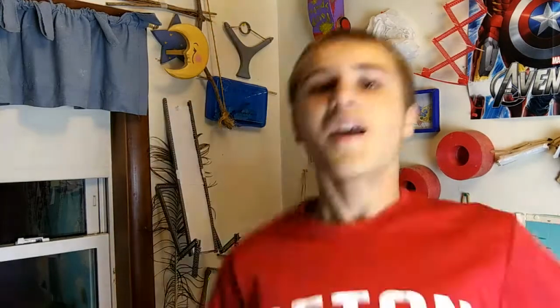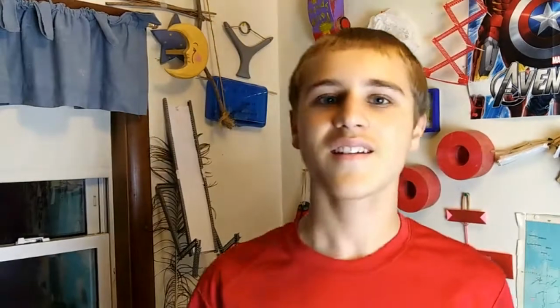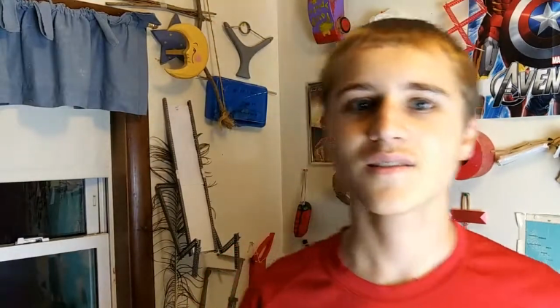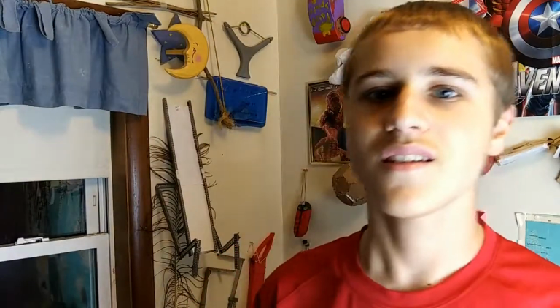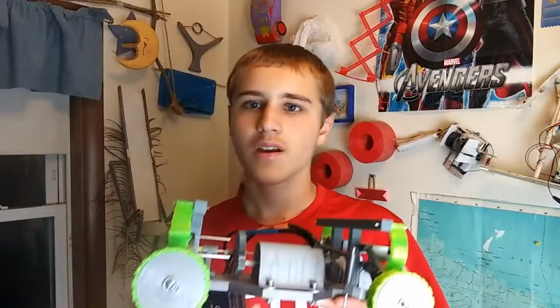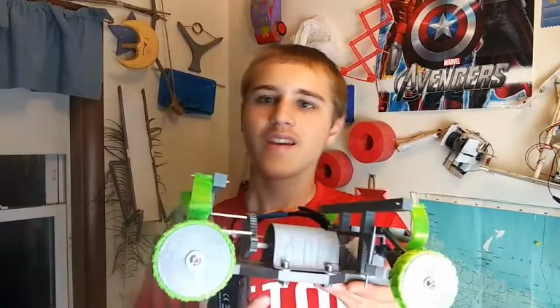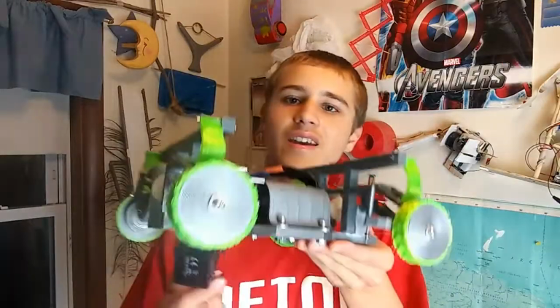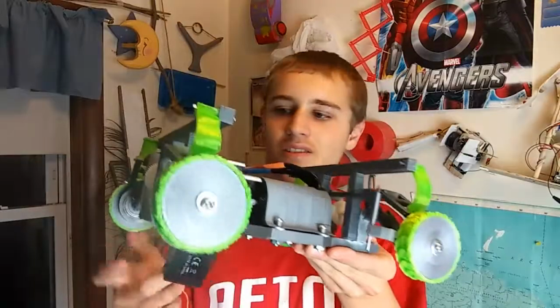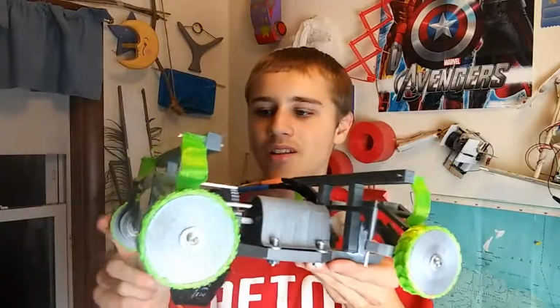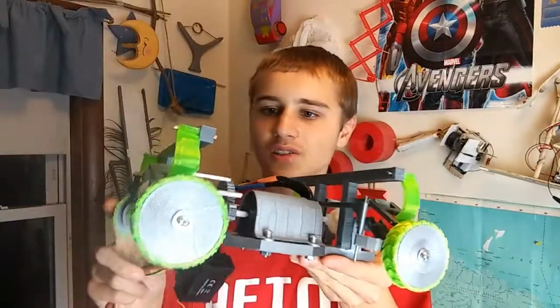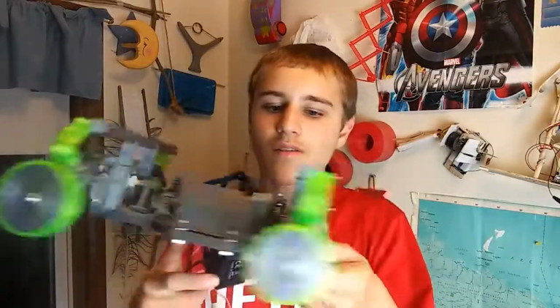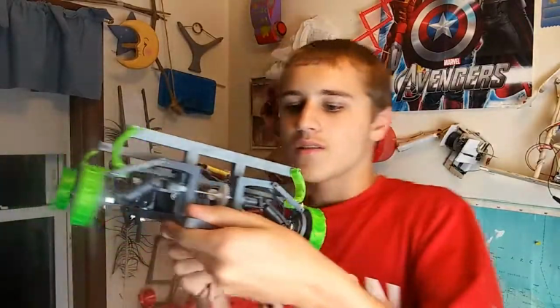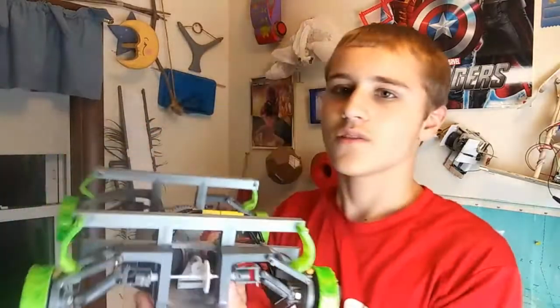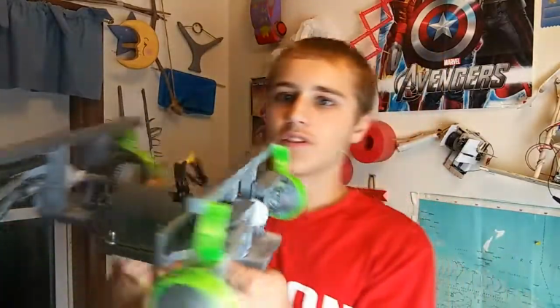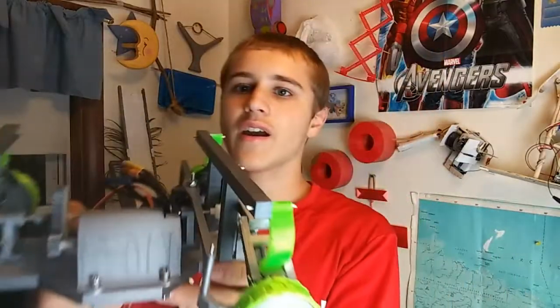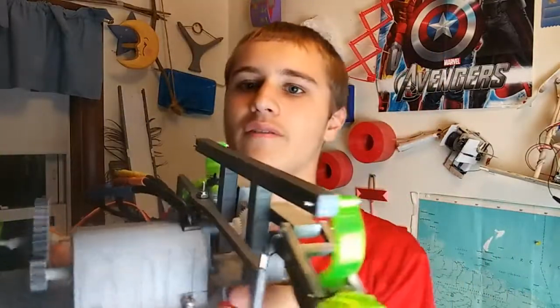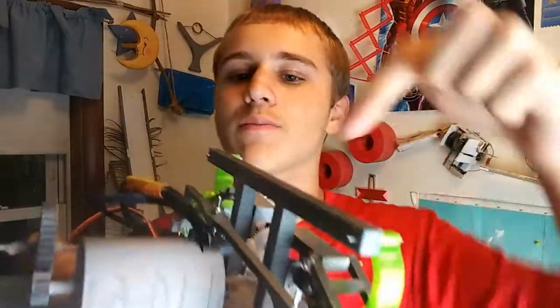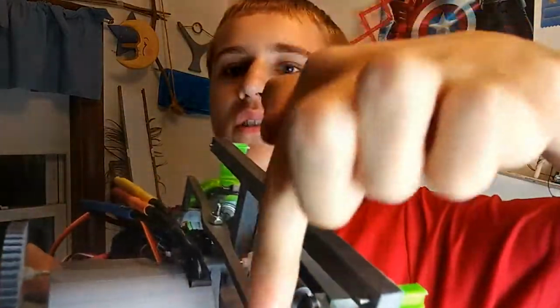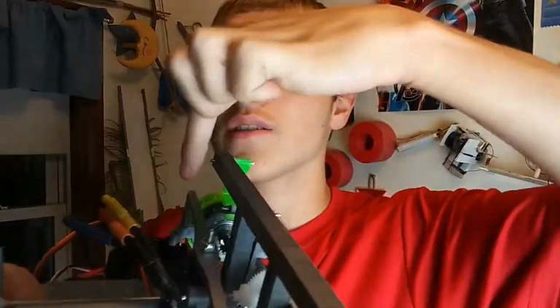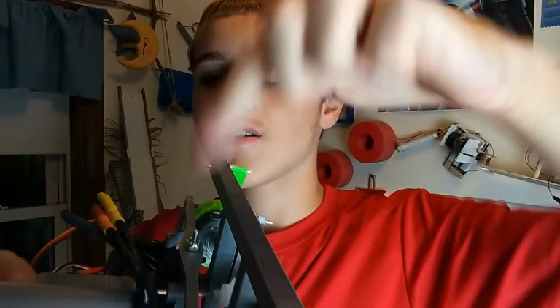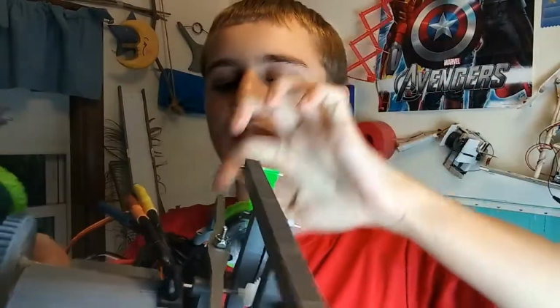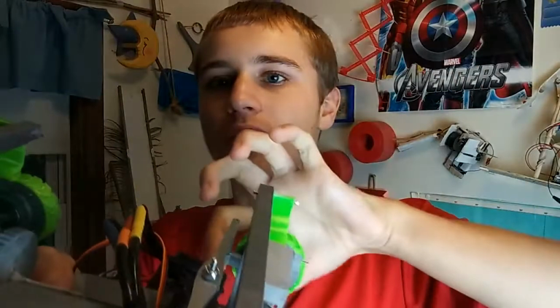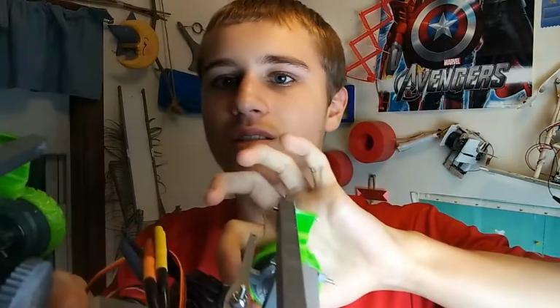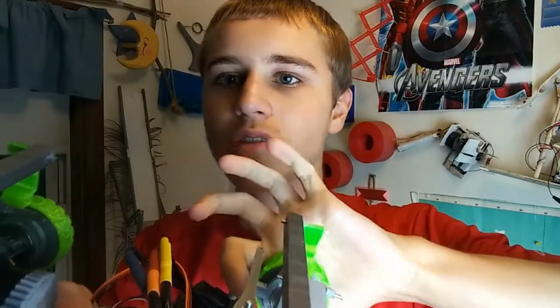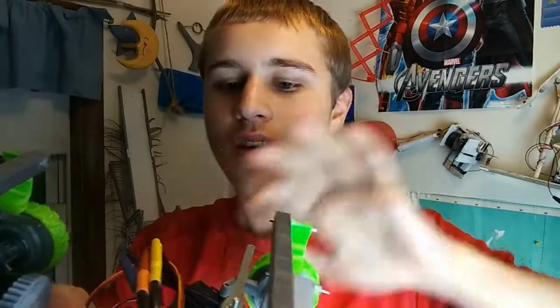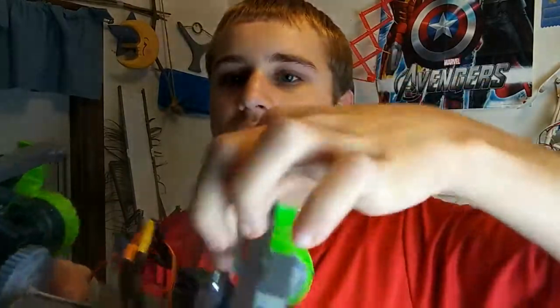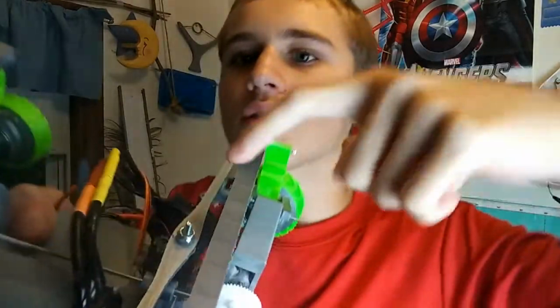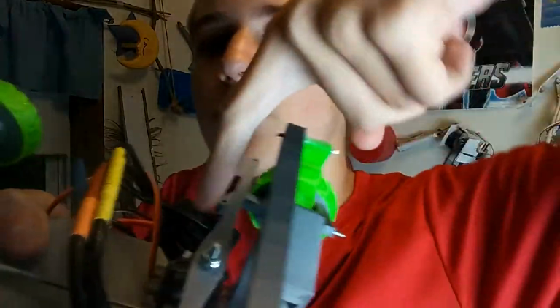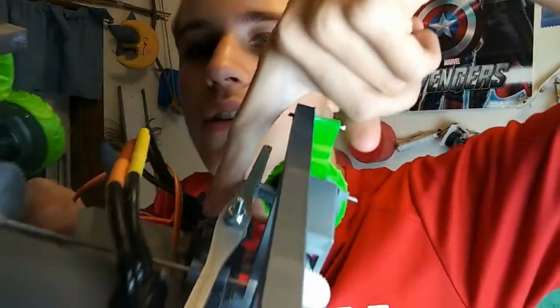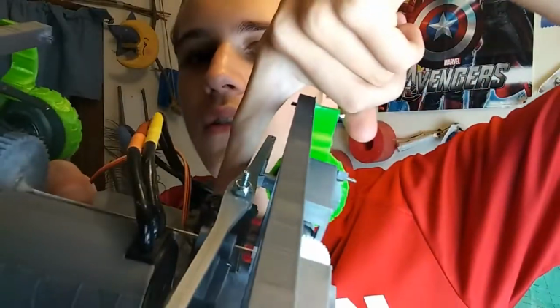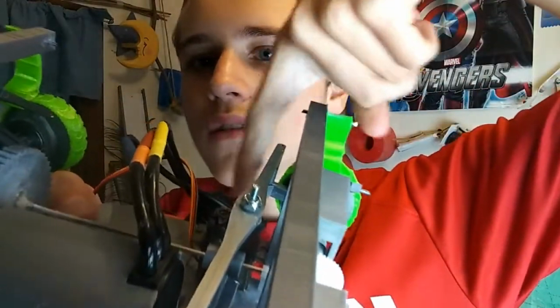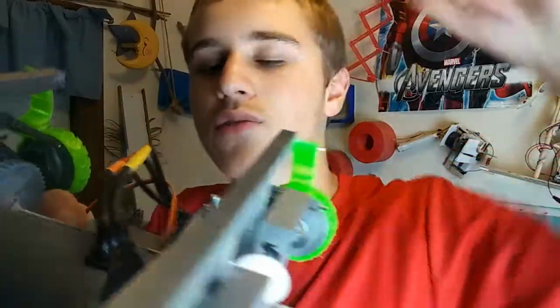Hey, it's me, and today I added steering. As you can see over here, I have this bar going across. It's hooked up to the sides of these wheels, and there's a little servo right here that controls it.